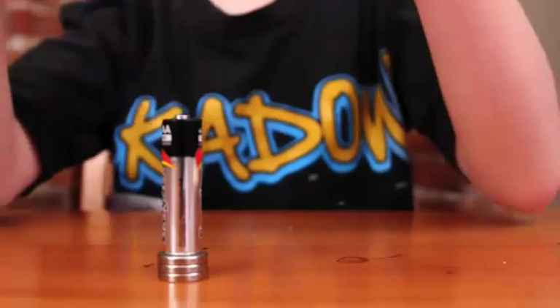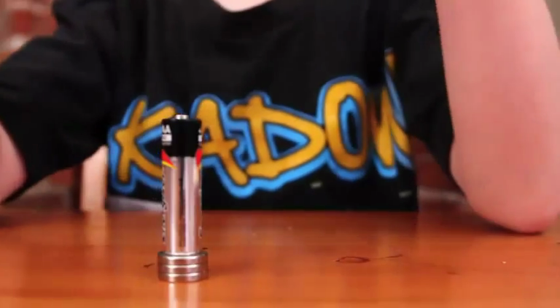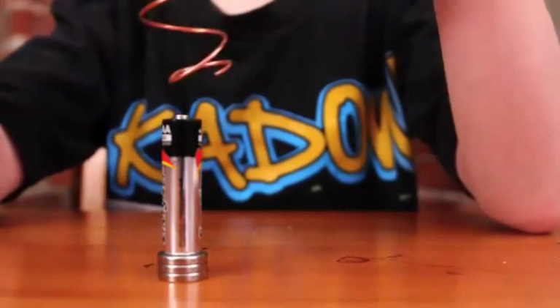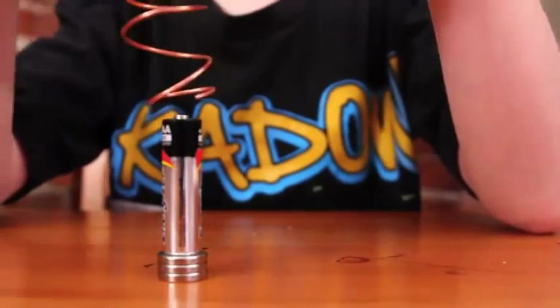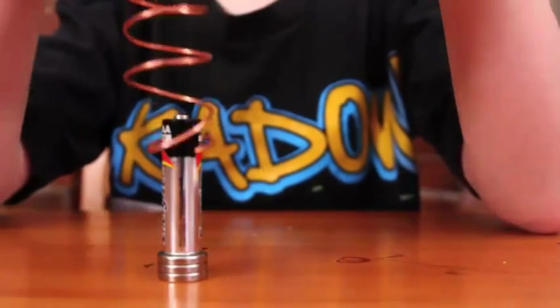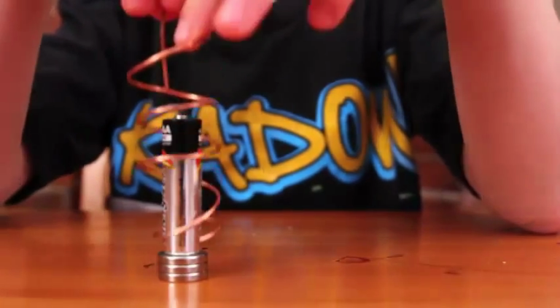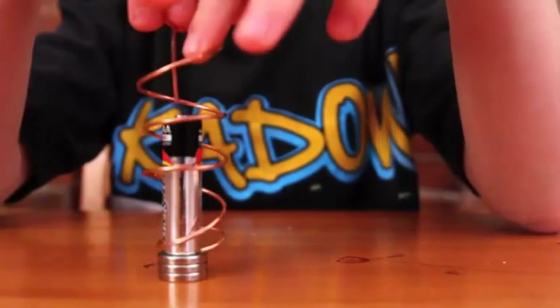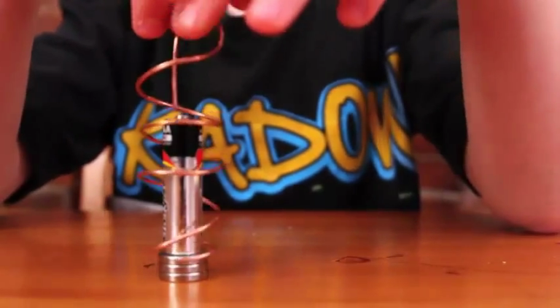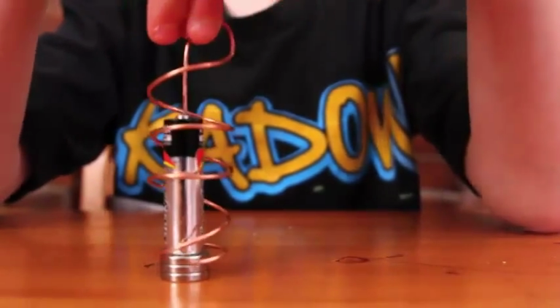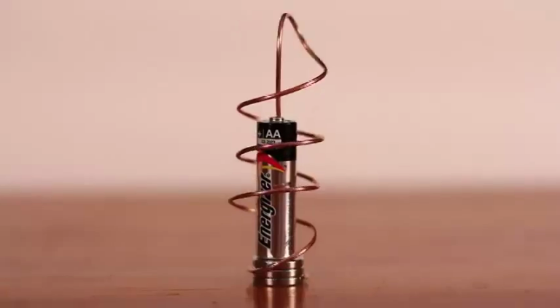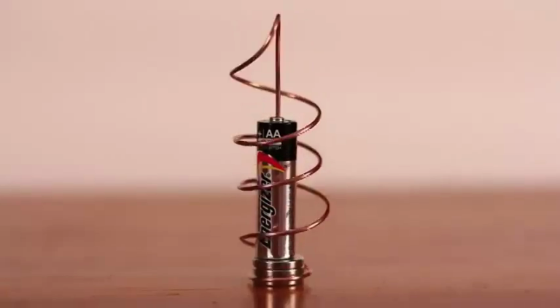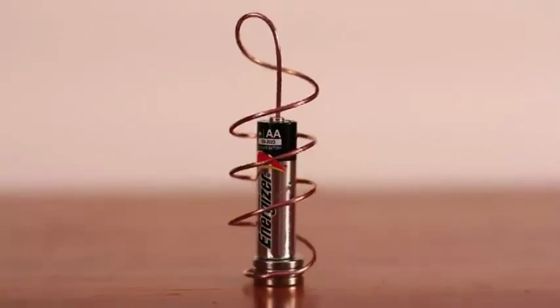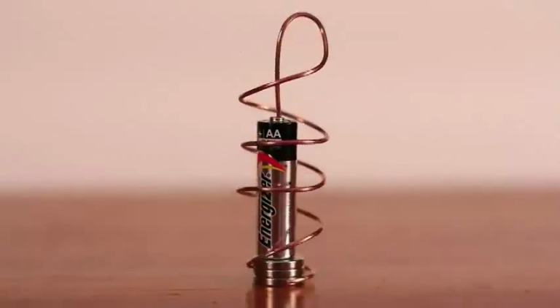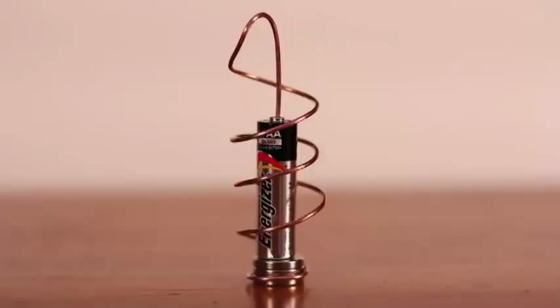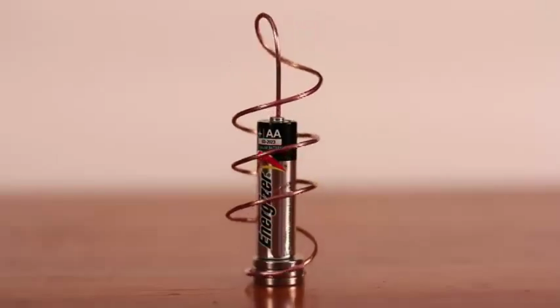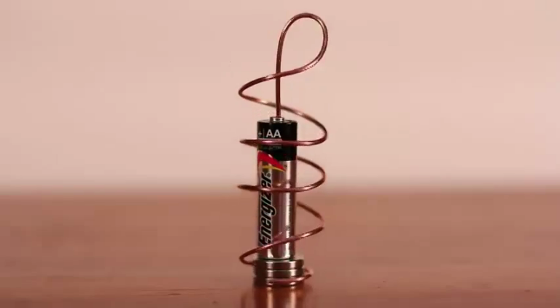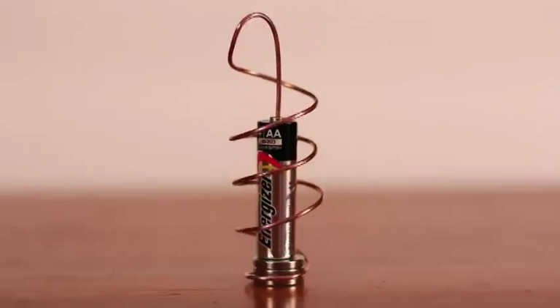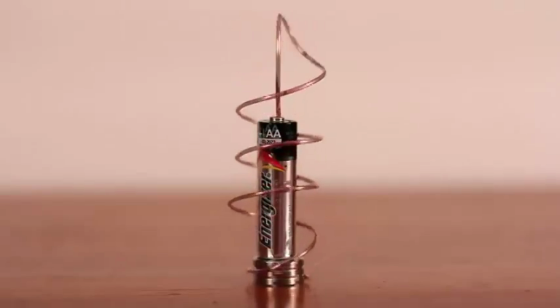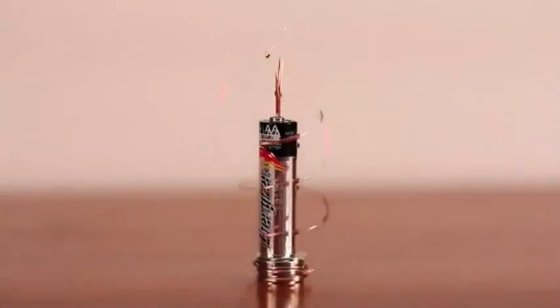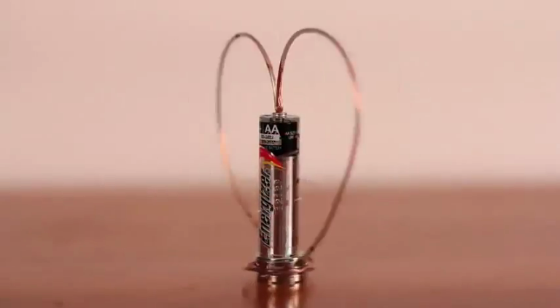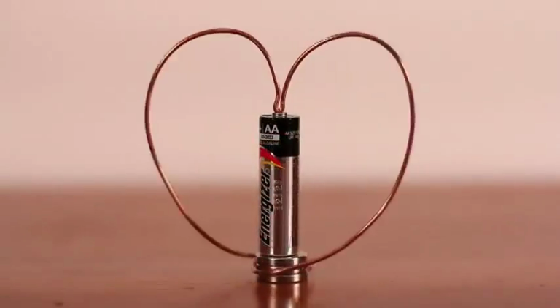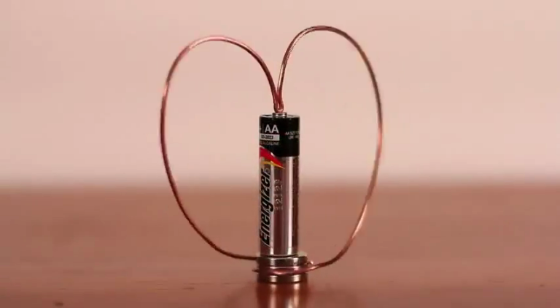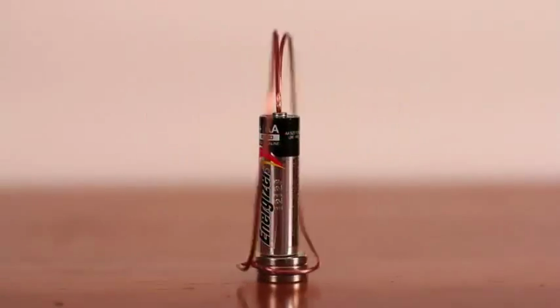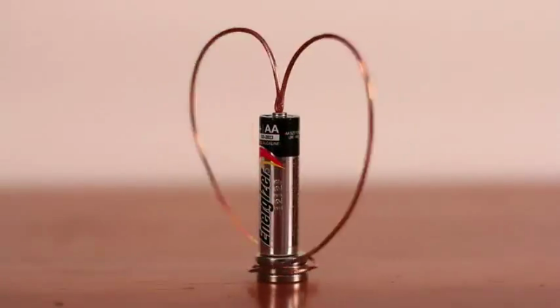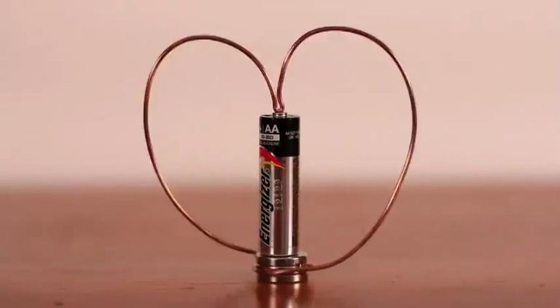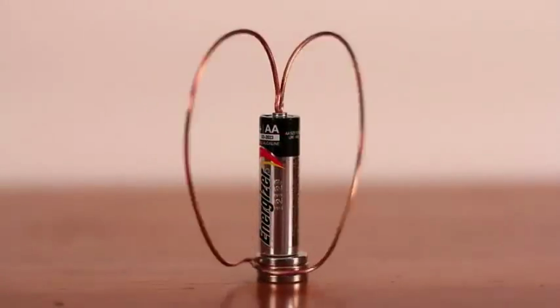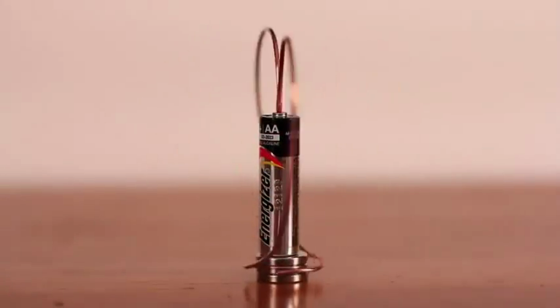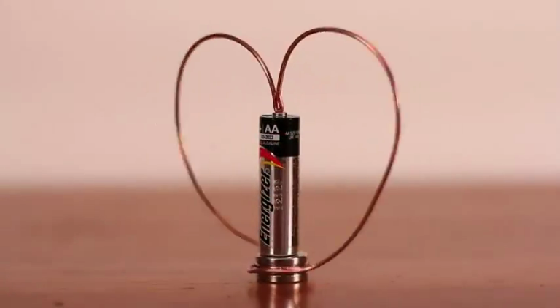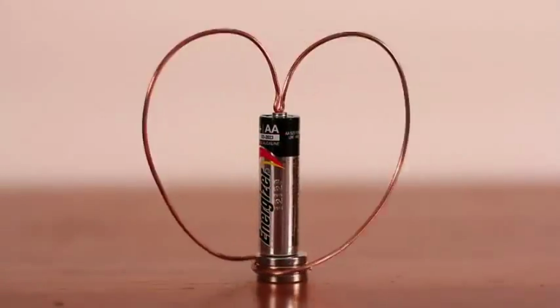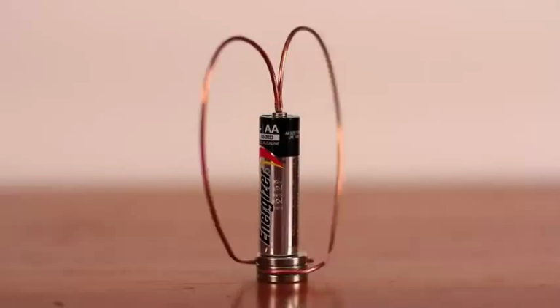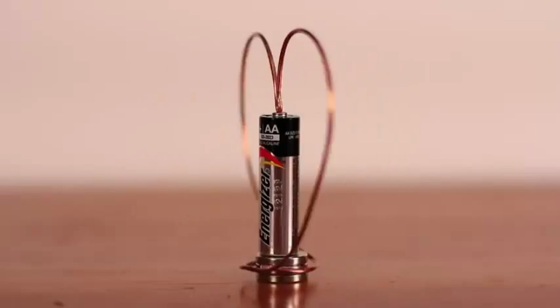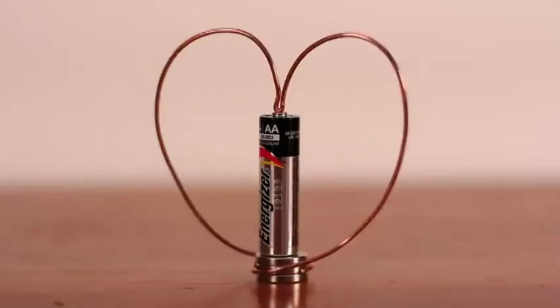Now I'll show you my spiral. The next thing I'll show you is the heart I made out of the copper wire.